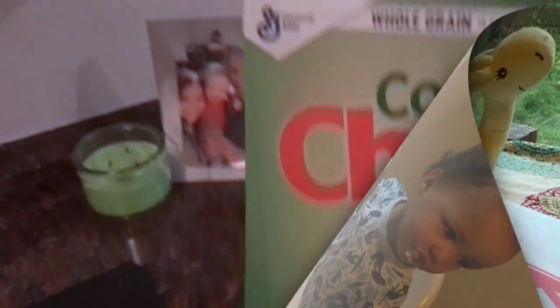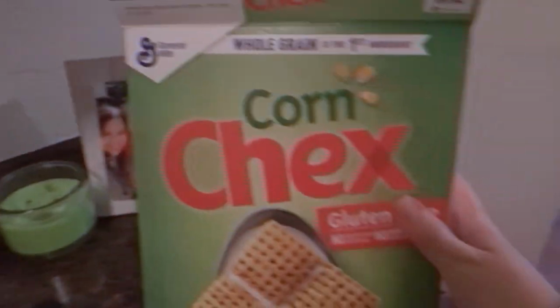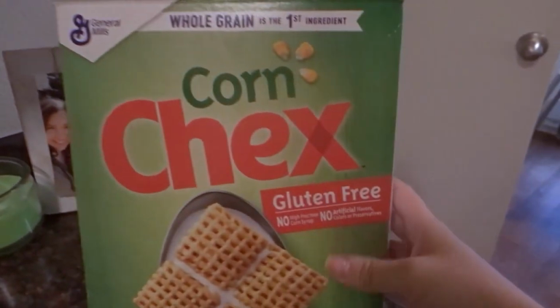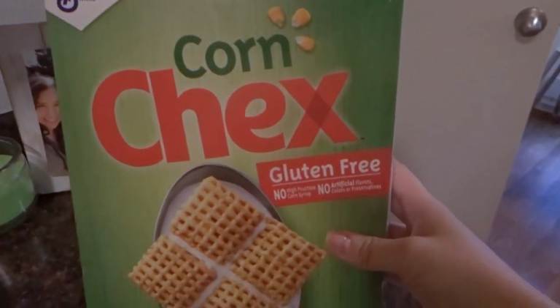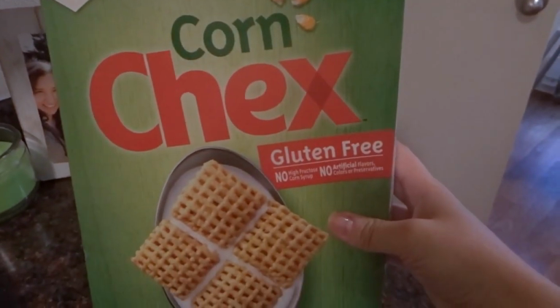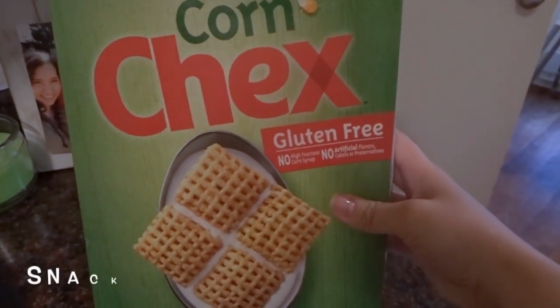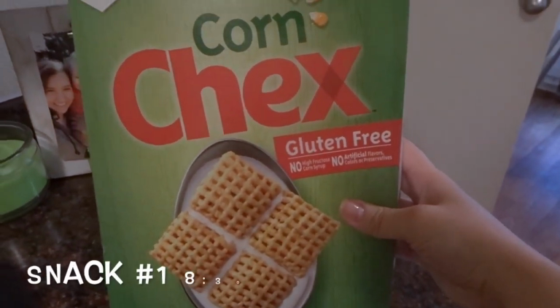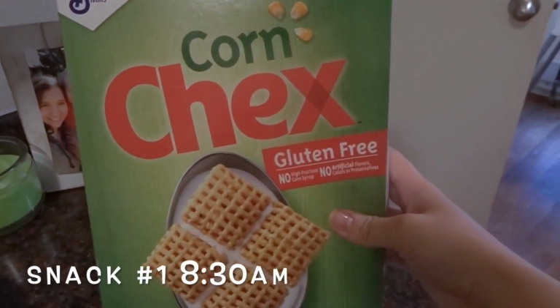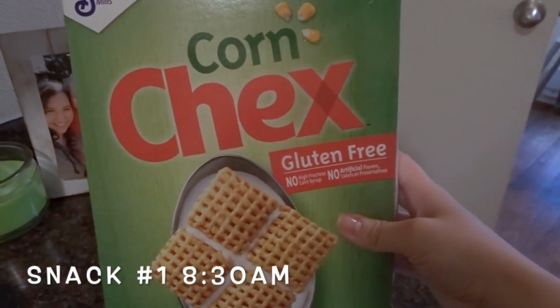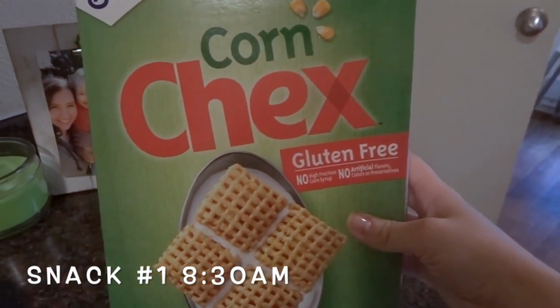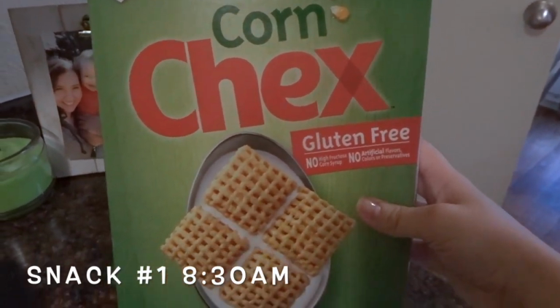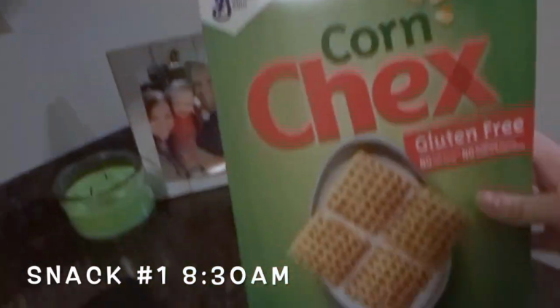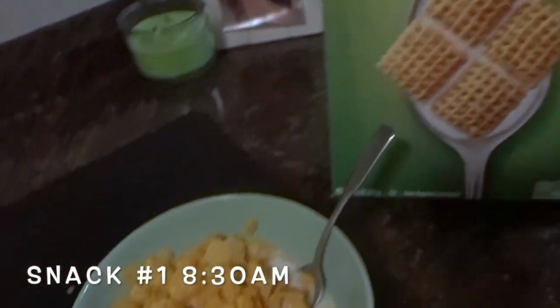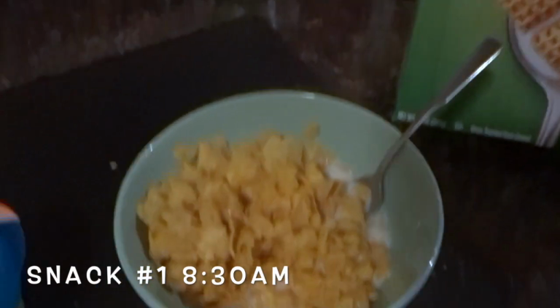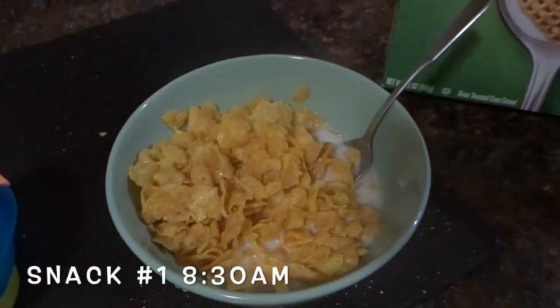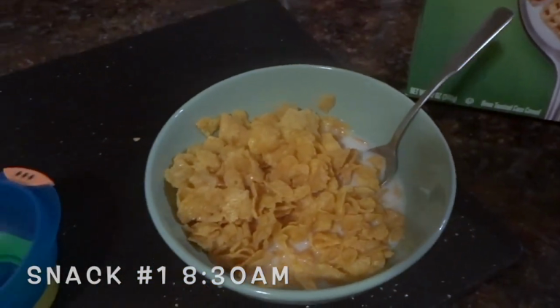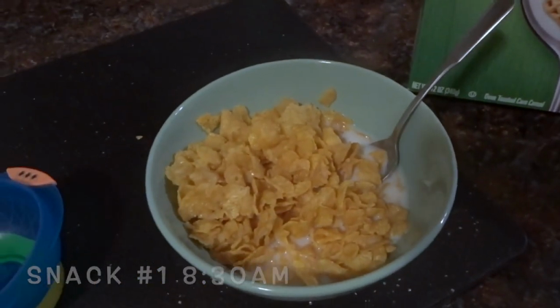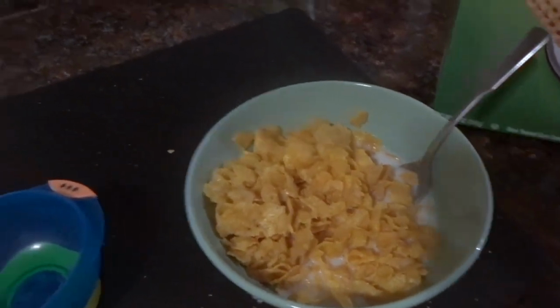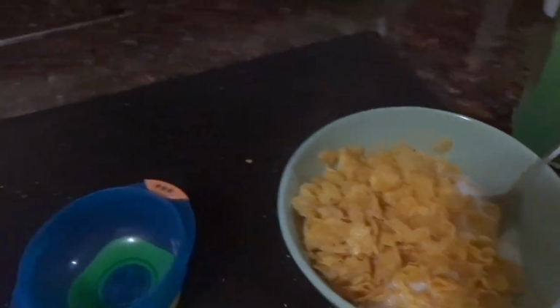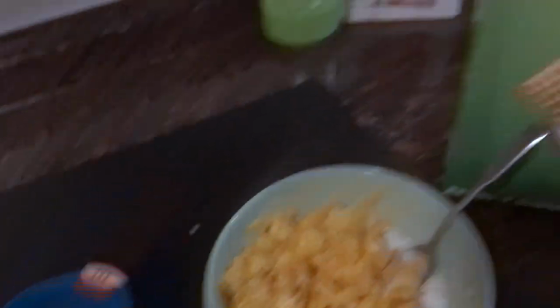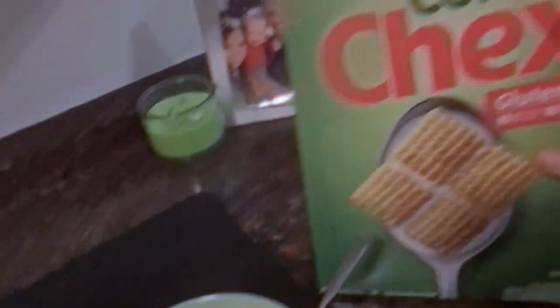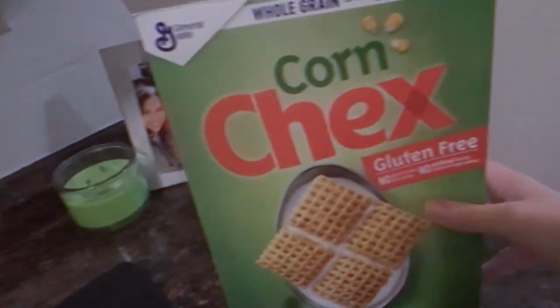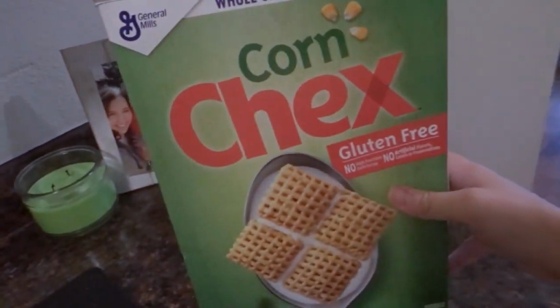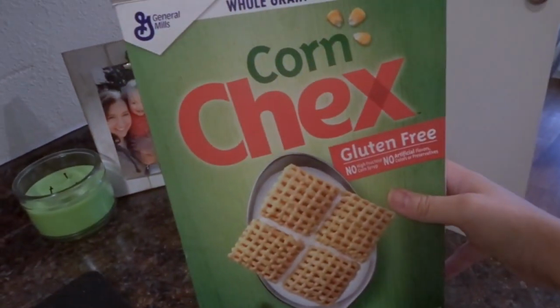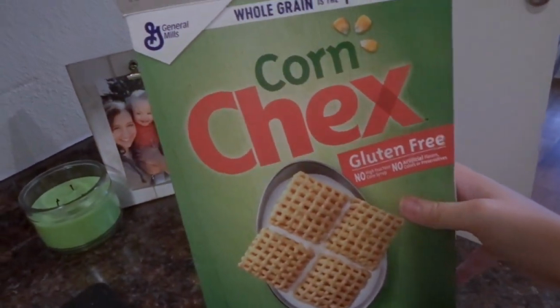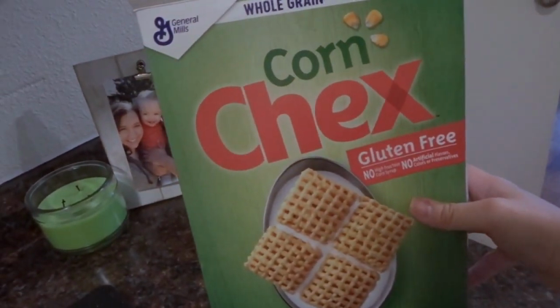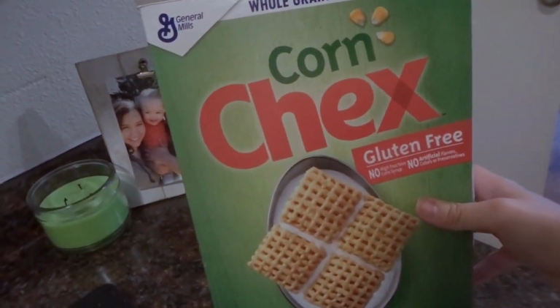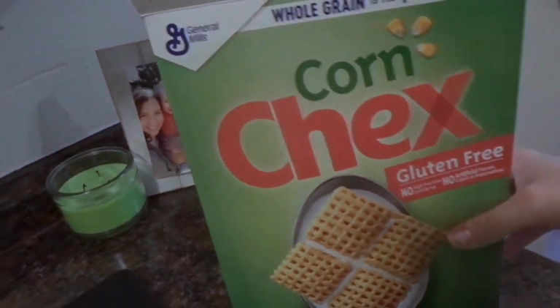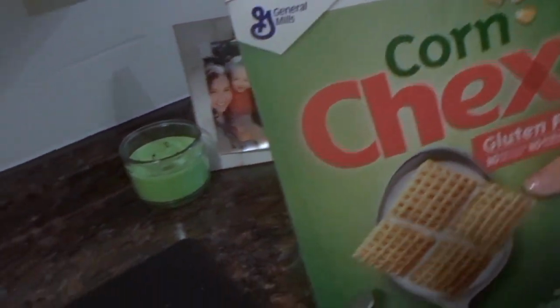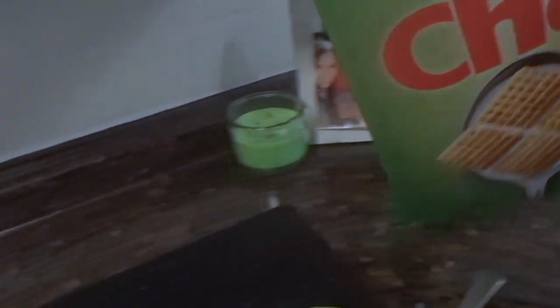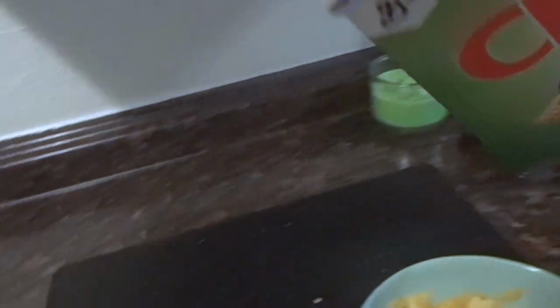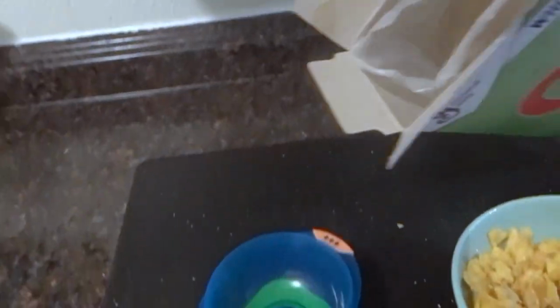Now I'm just going to pour him a little bowl of Corn Chex because I made myself cereal and he always has to eat when I'm eating, so I'm just going to give him a few of these to snack on.